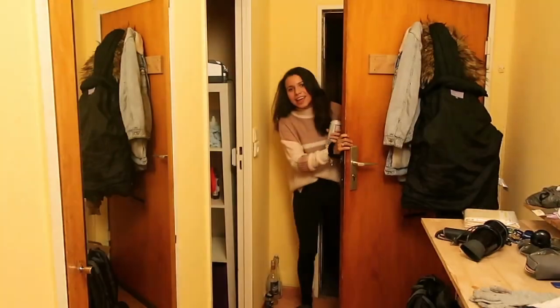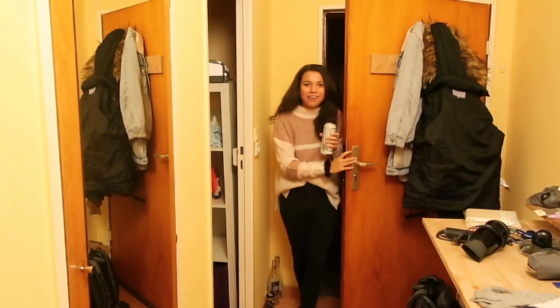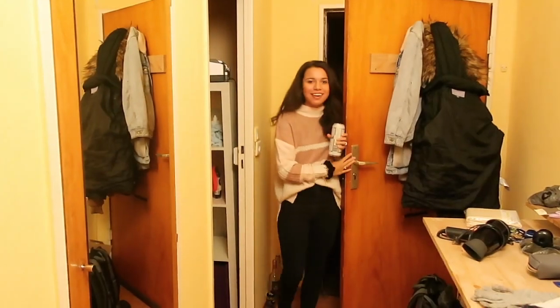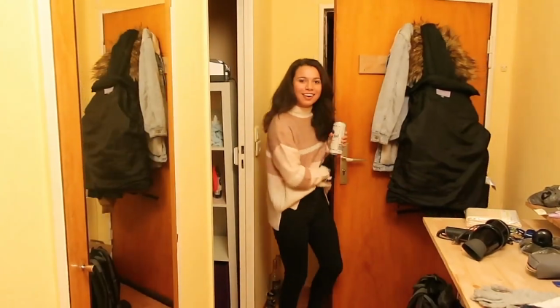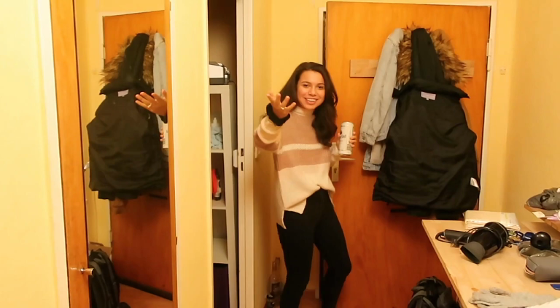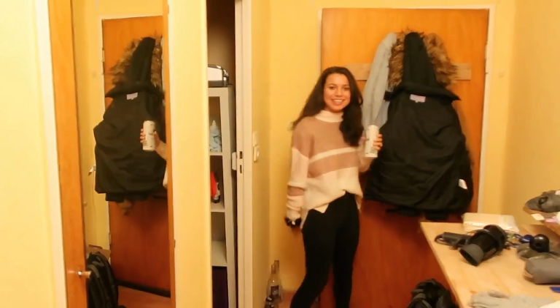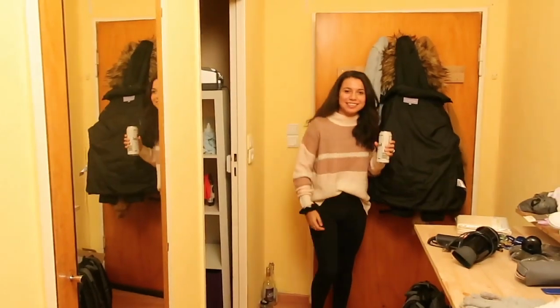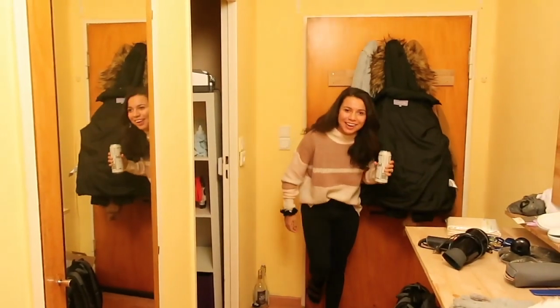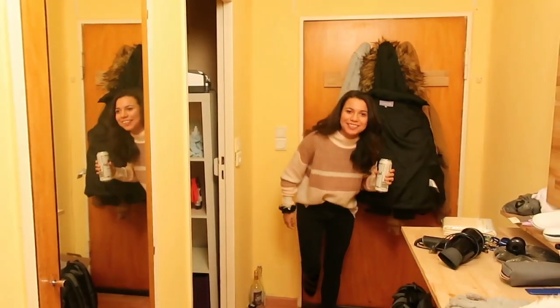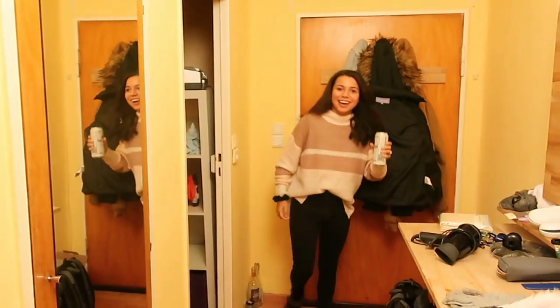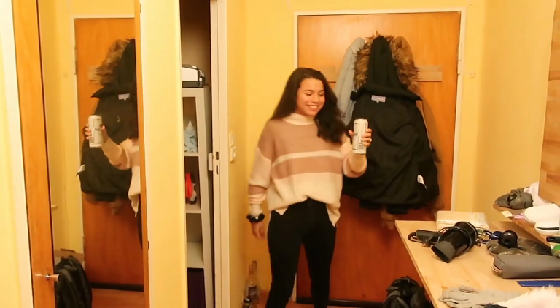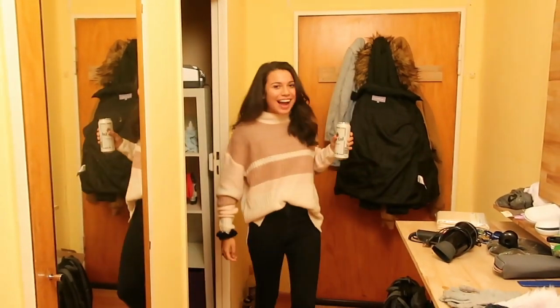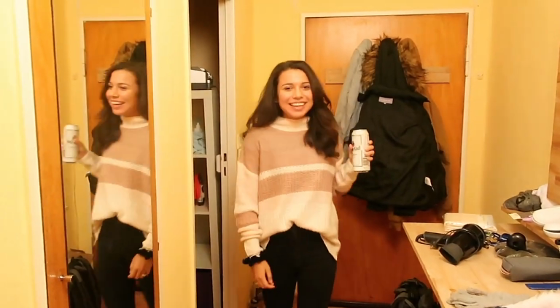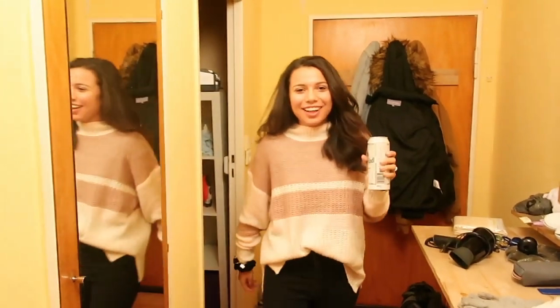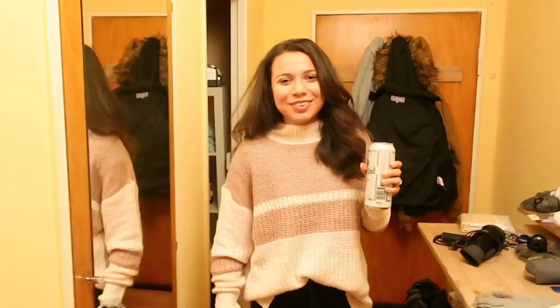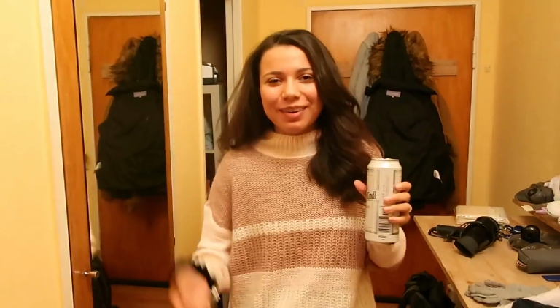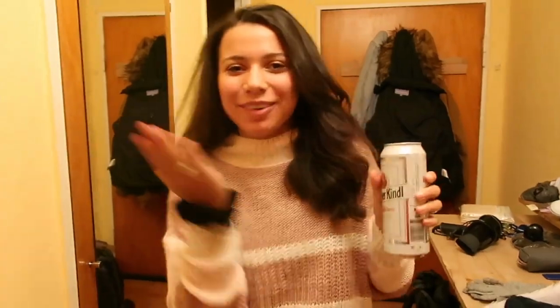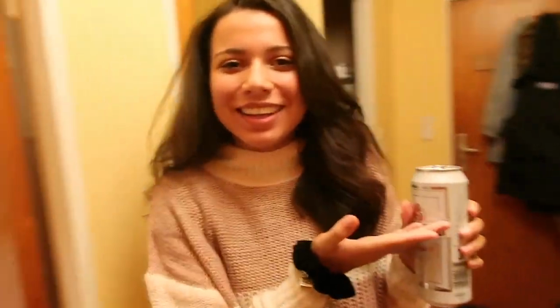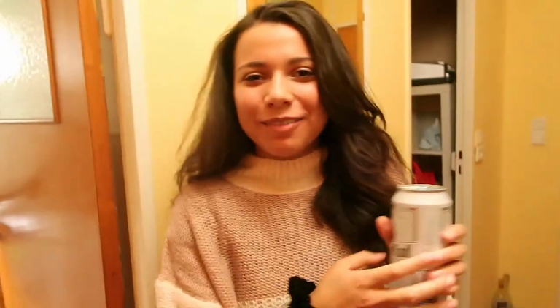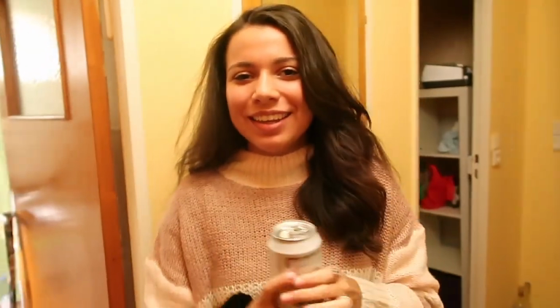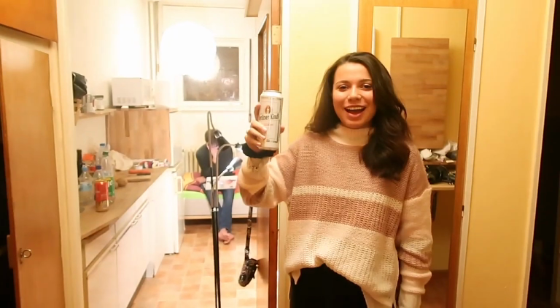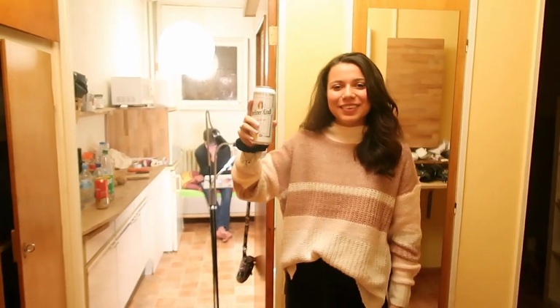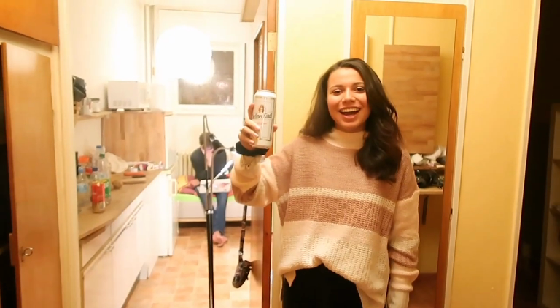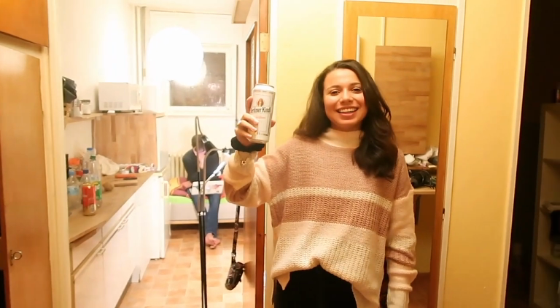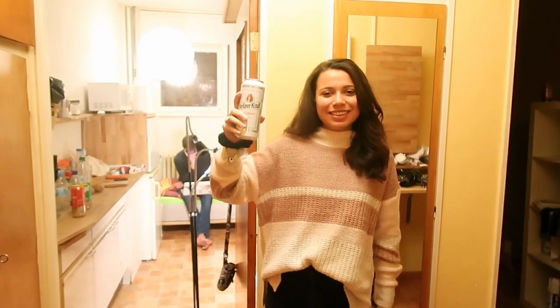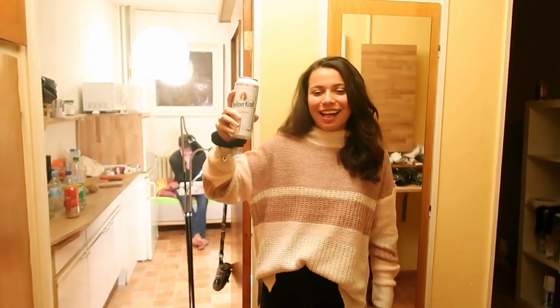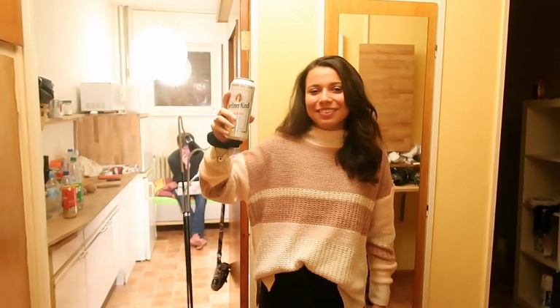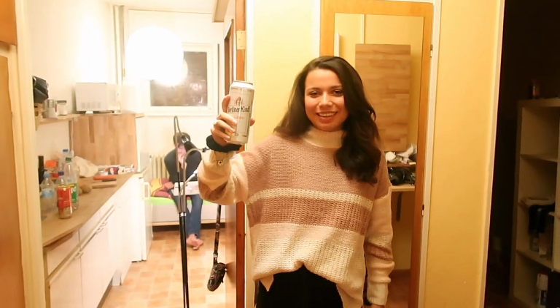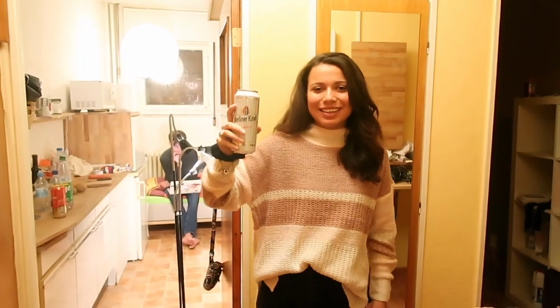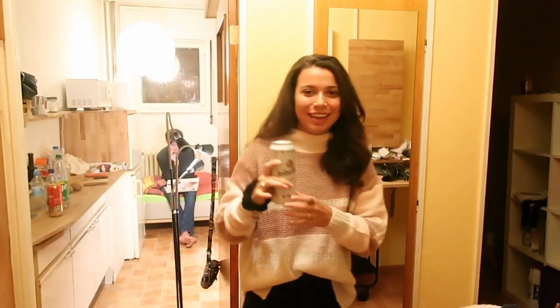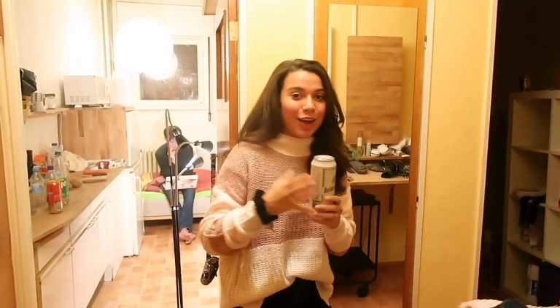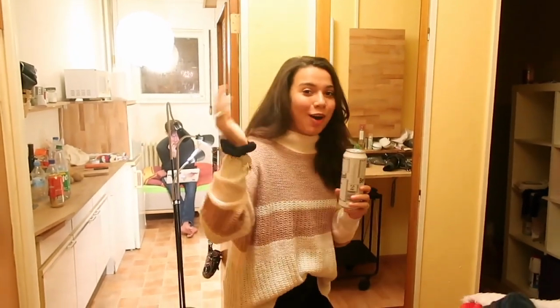Hello! What are you doing here? This is my crib. Today I'm gonna give y'all a tour of my Berlin apartment. So grab a beer and let's see the reality of living in Berlin. Come on.